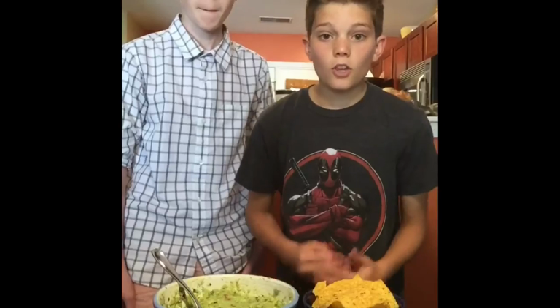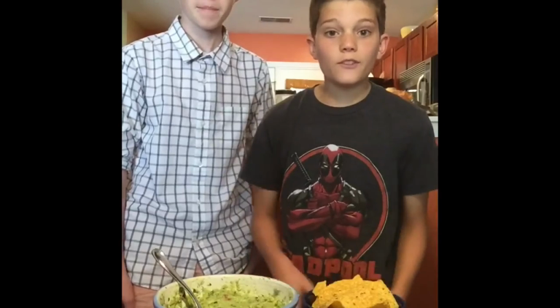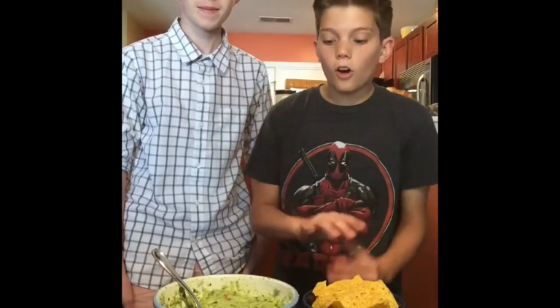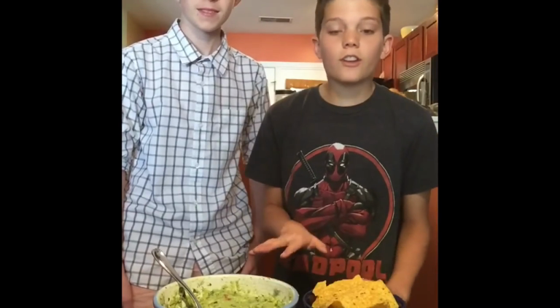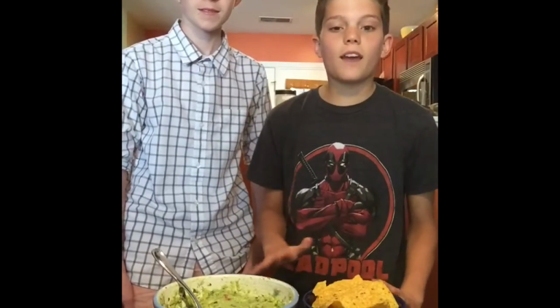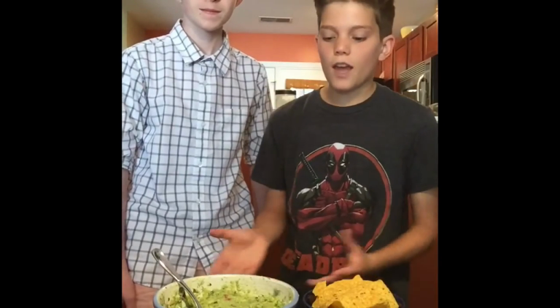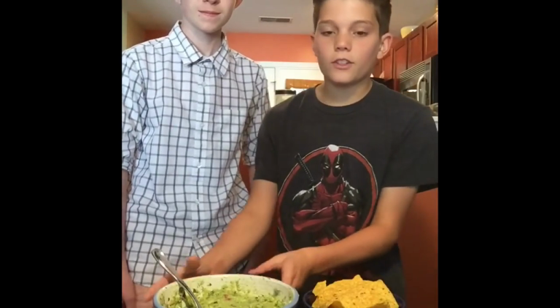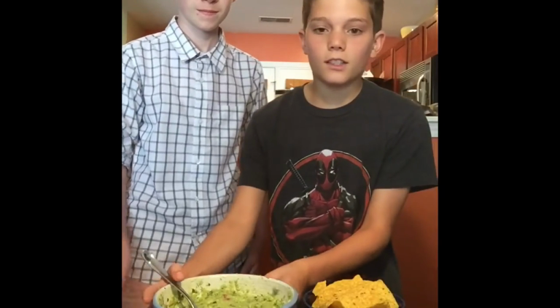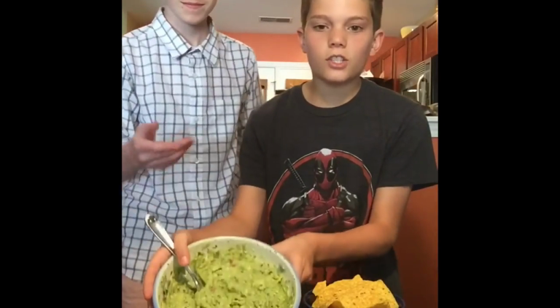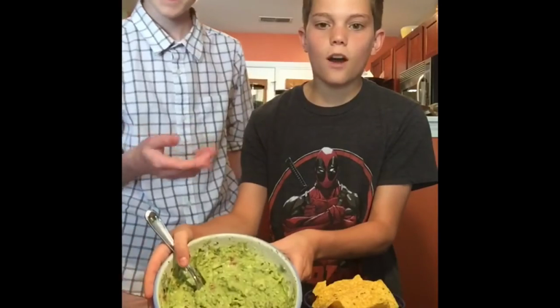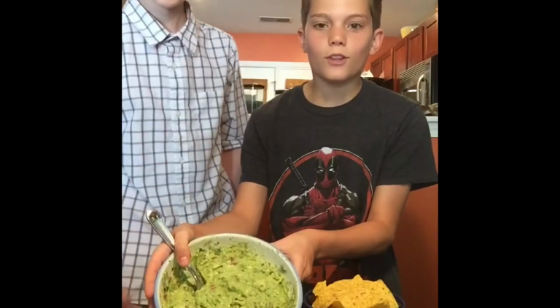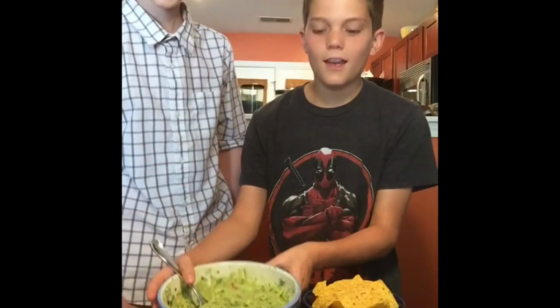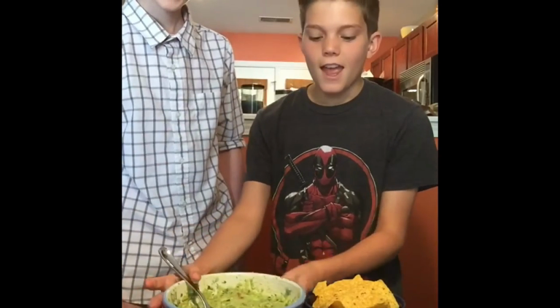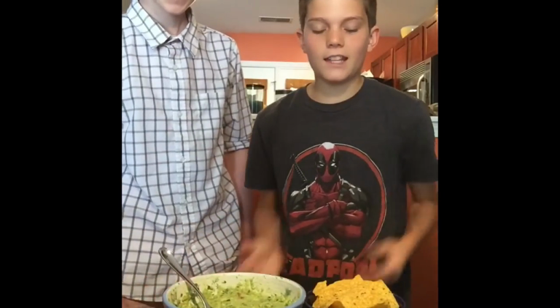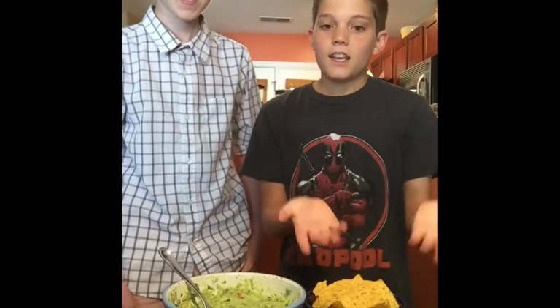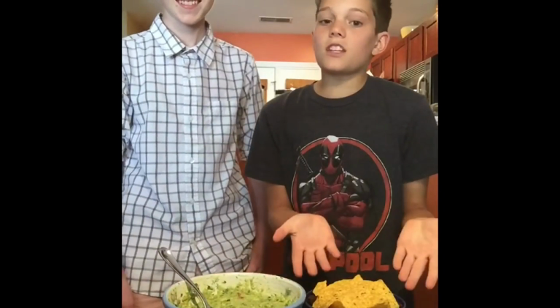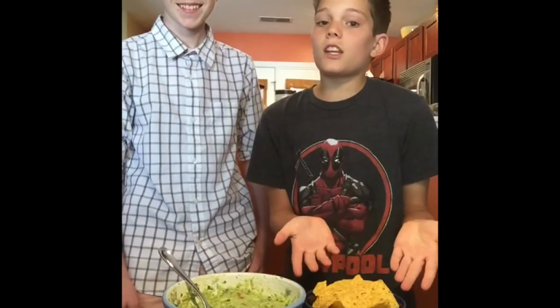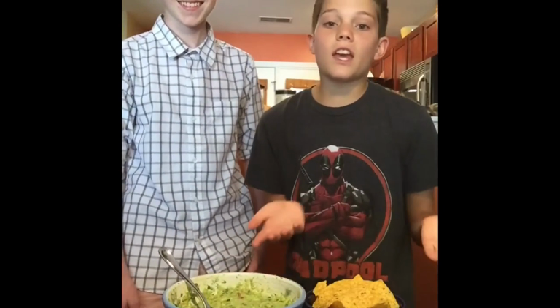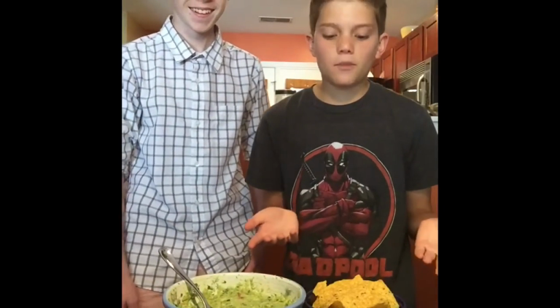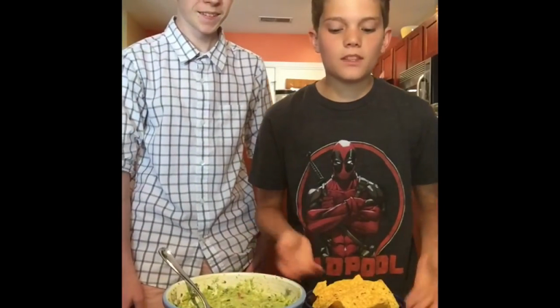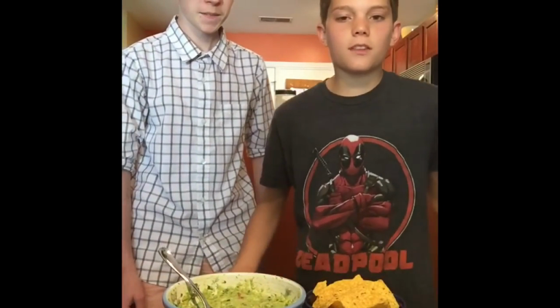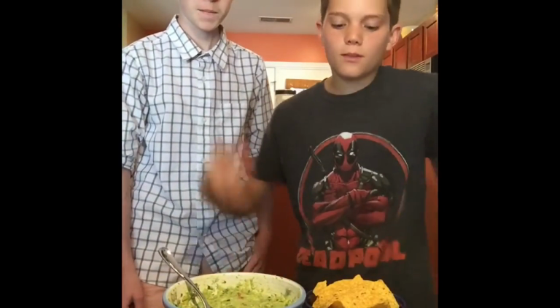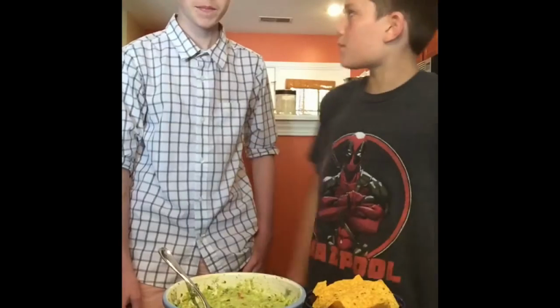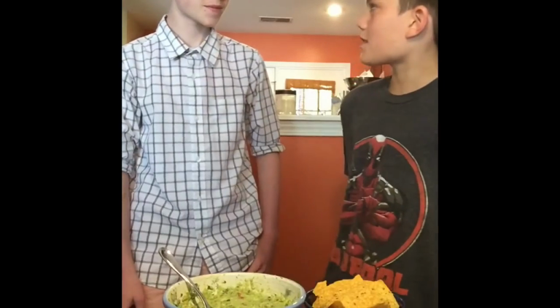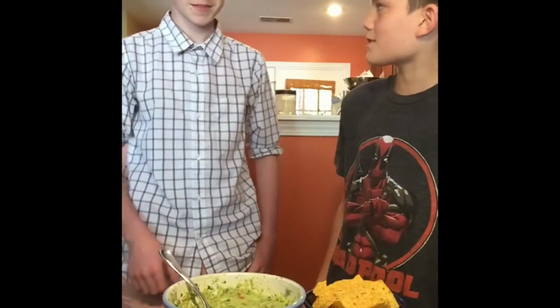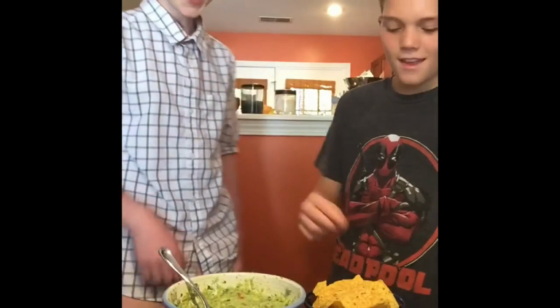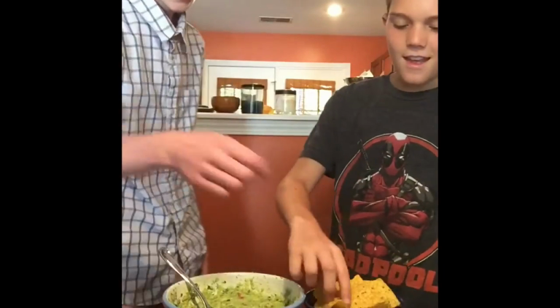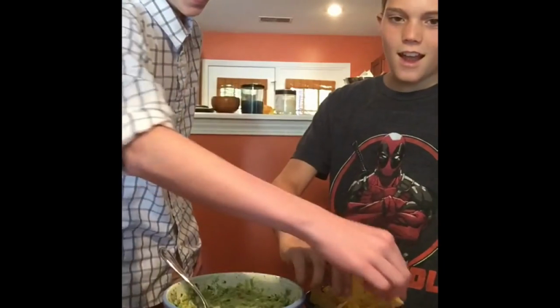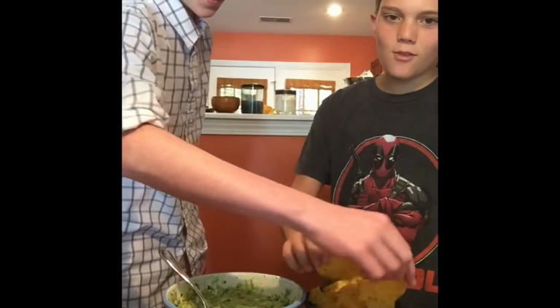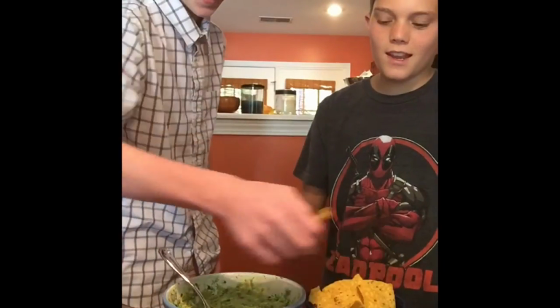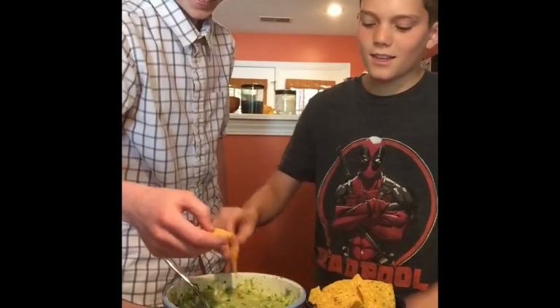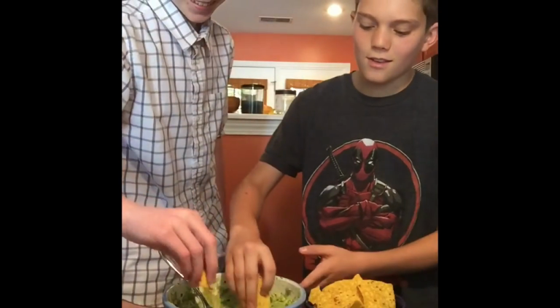Once all the ingredients are mashed, you have your delicious guacamole! You can get Tostitos or any type of chips and dip them in. Cheers — that is some really good guacamole!